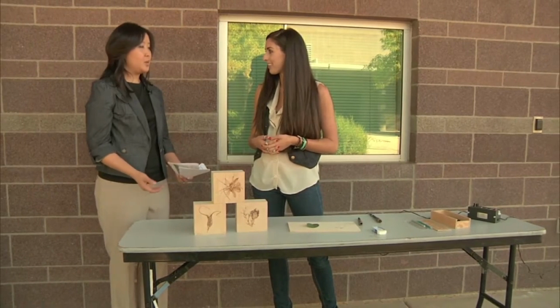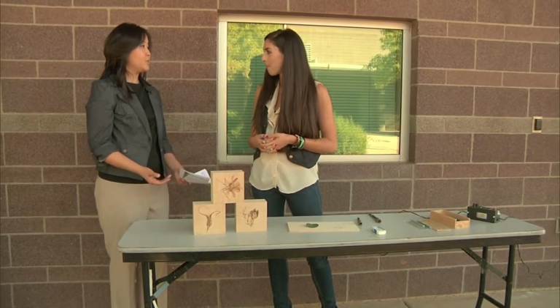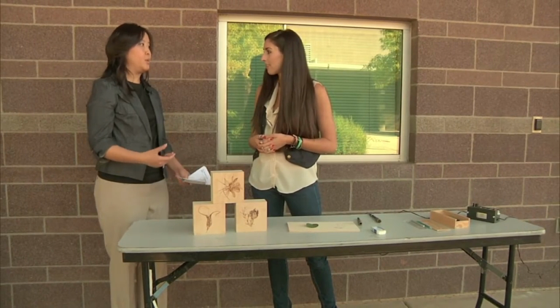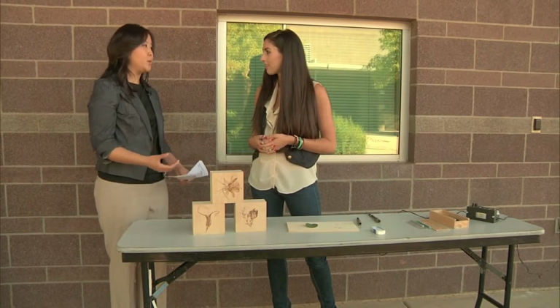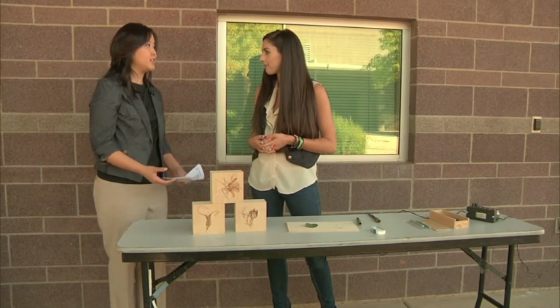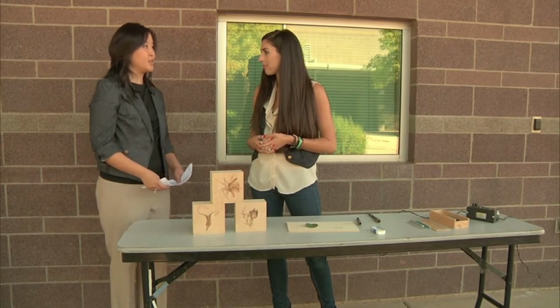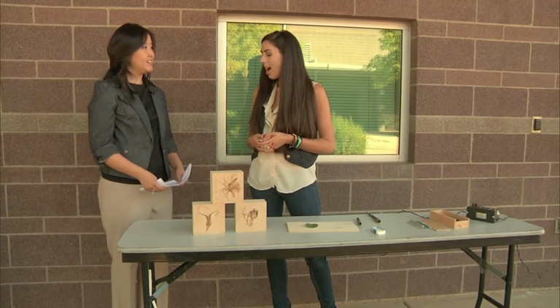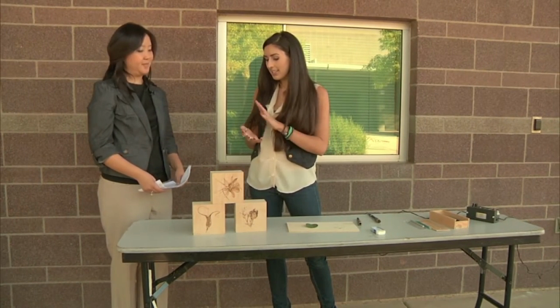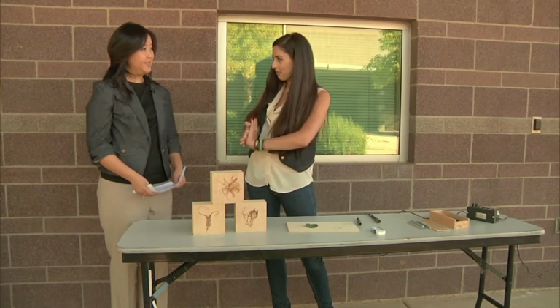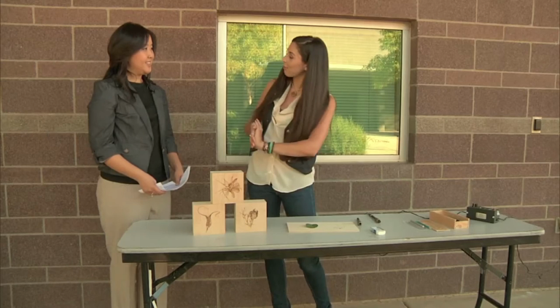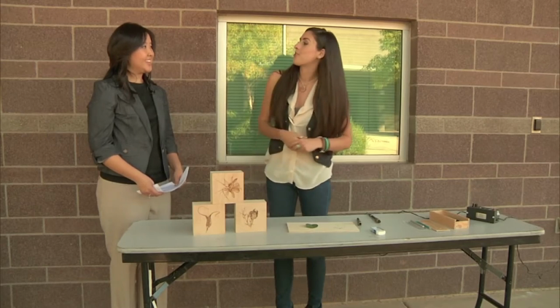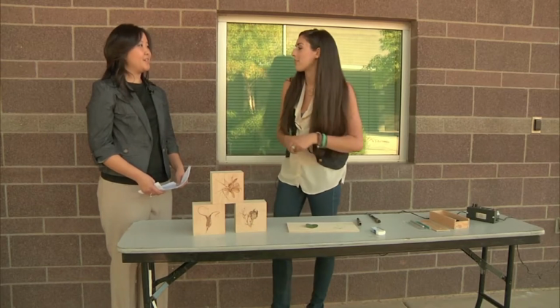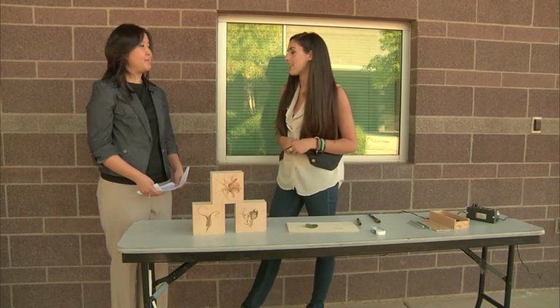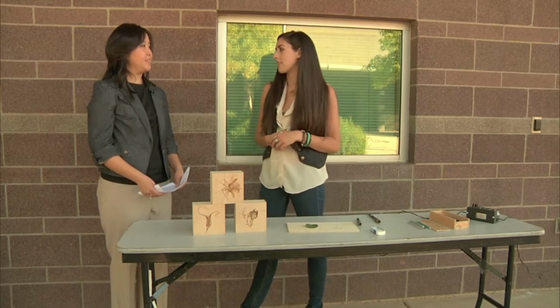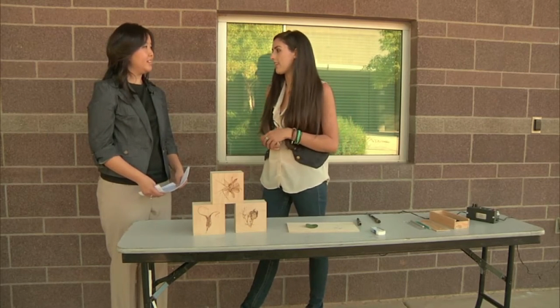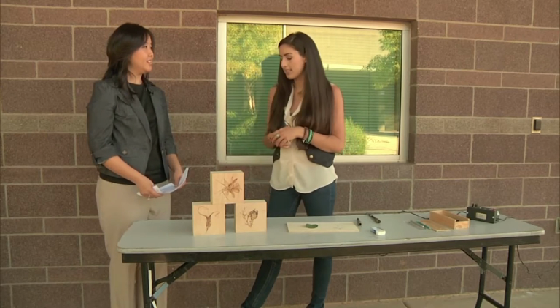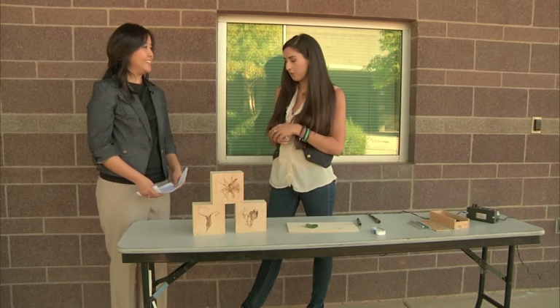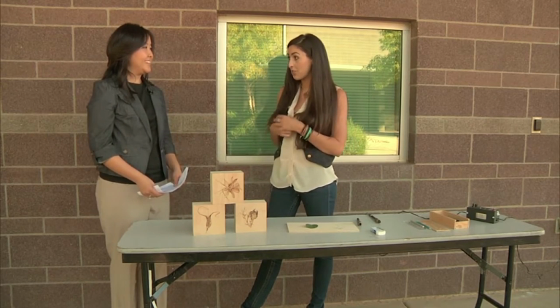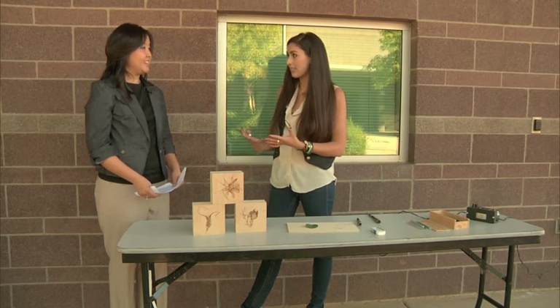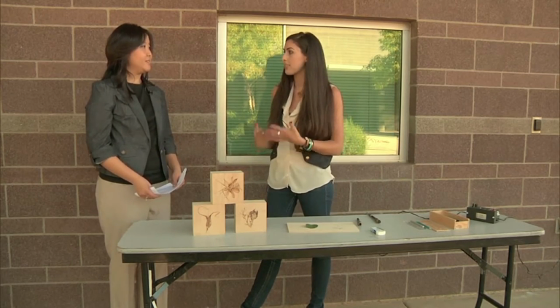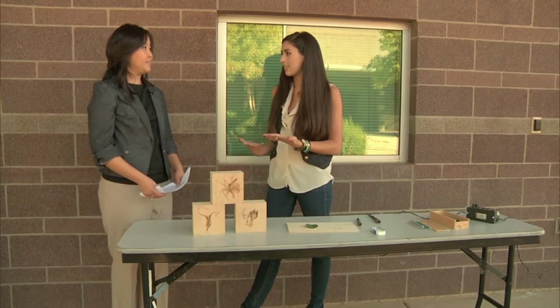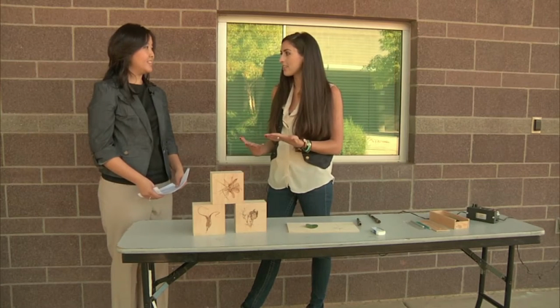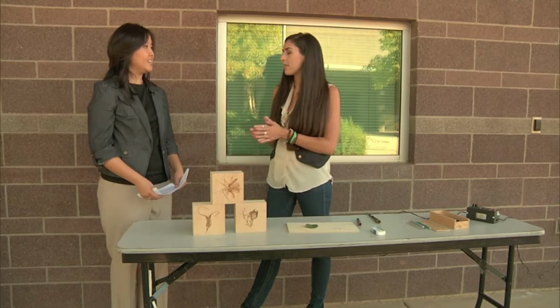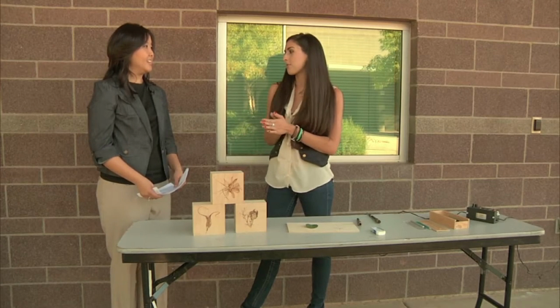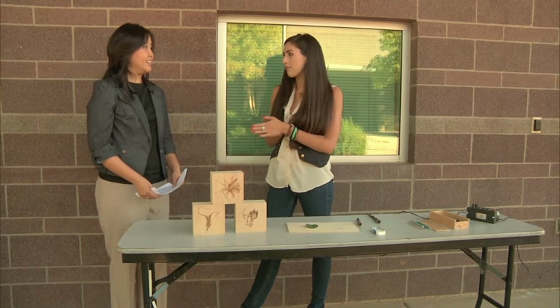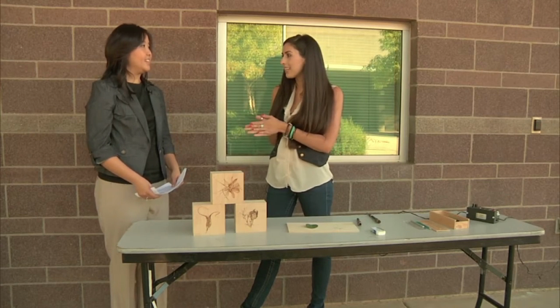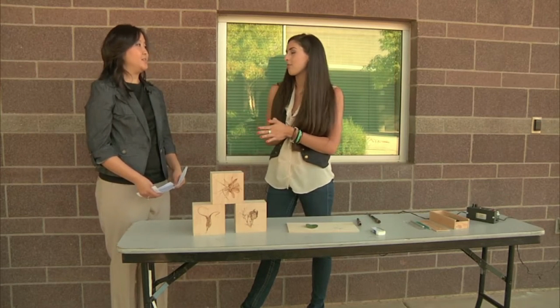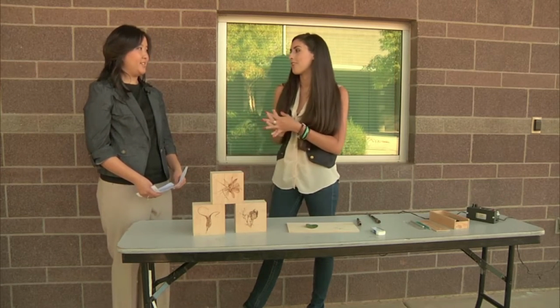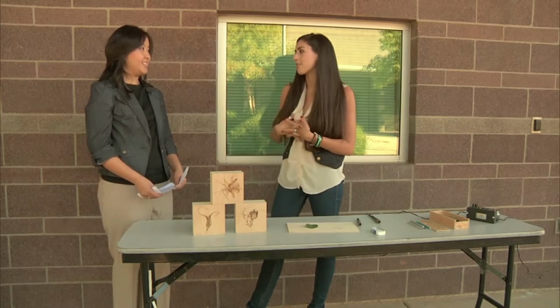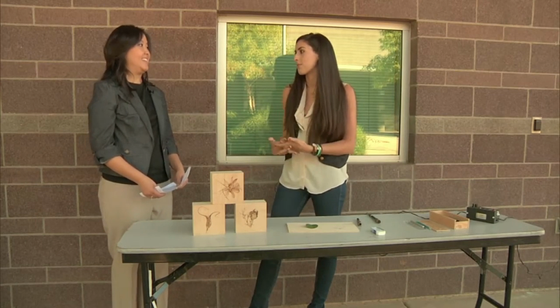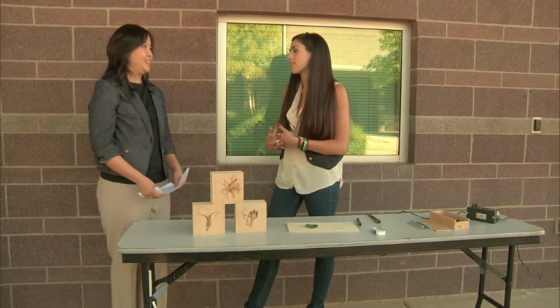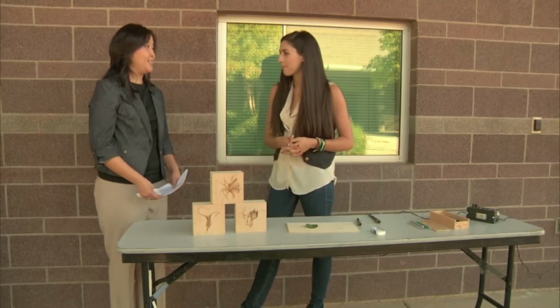What is one of your most memorable projects? I did a piece for The Breadfruit — a Jamaican restaurant in downtown Phoenix. They asked me to create a Jamaican seaport set in the 1800s. The piece is three feet by five feet and it took over 200 hours to produce last summer.